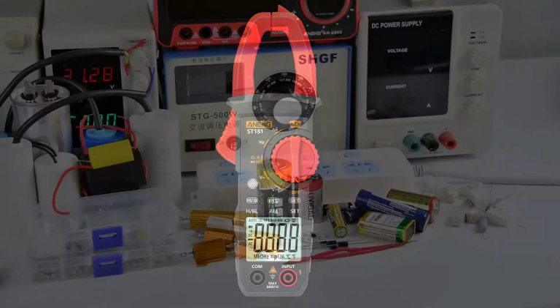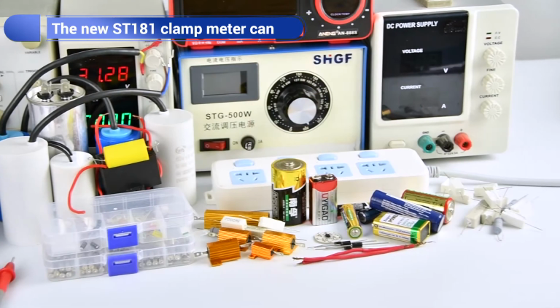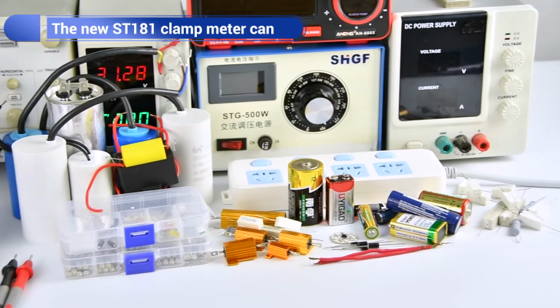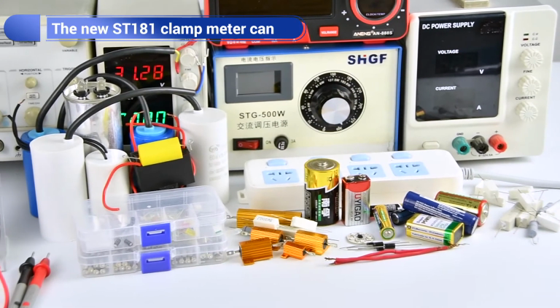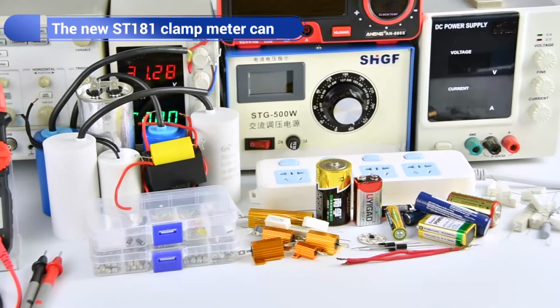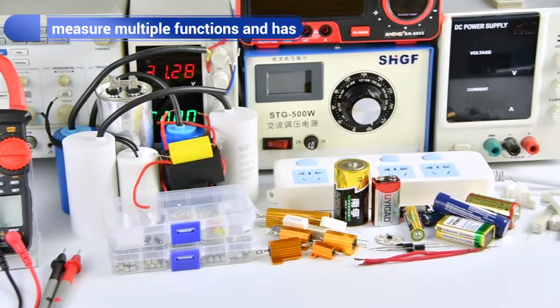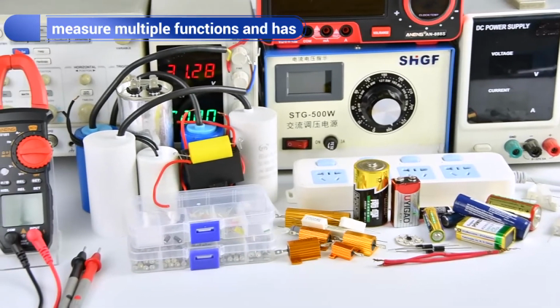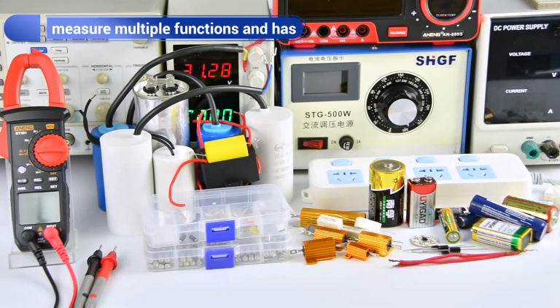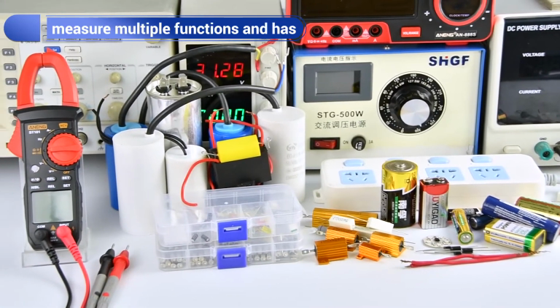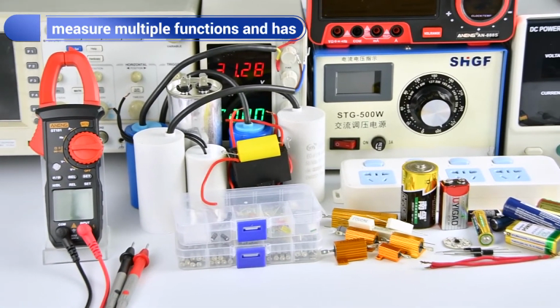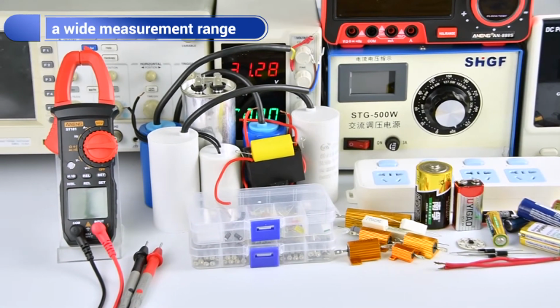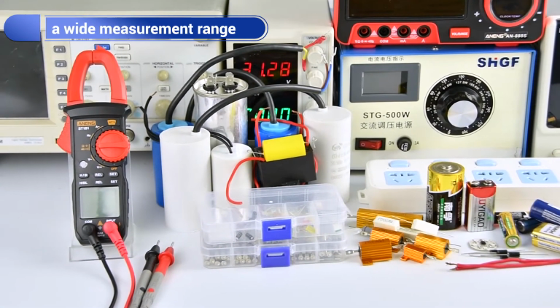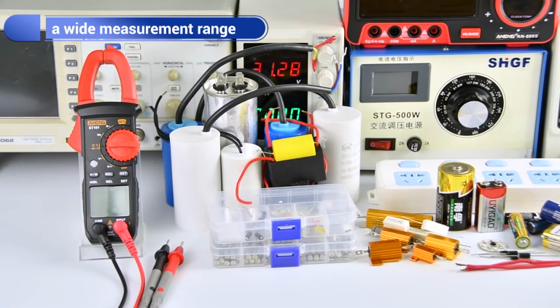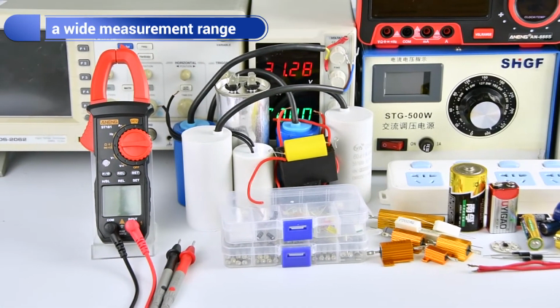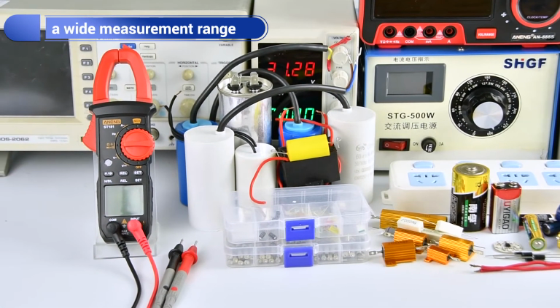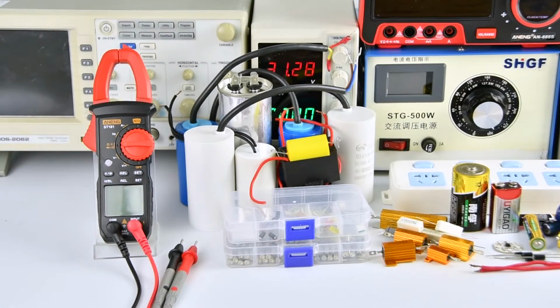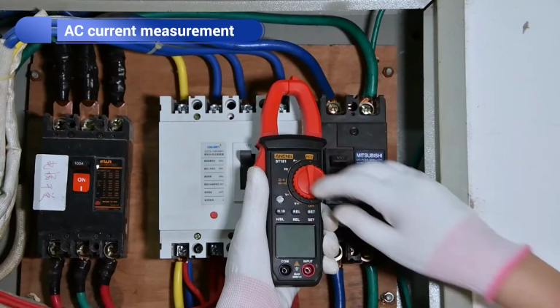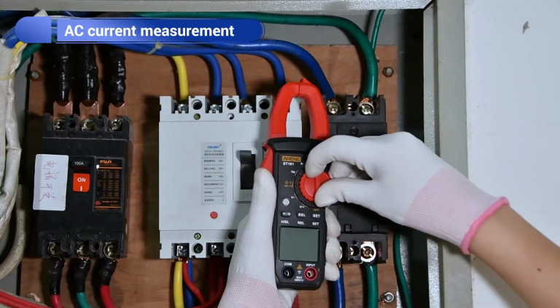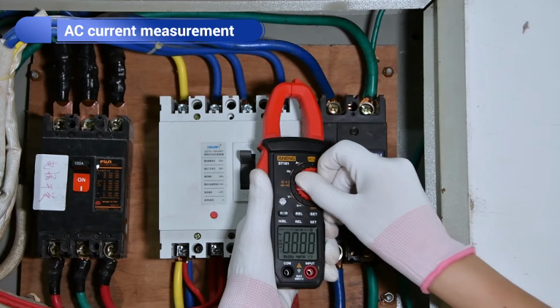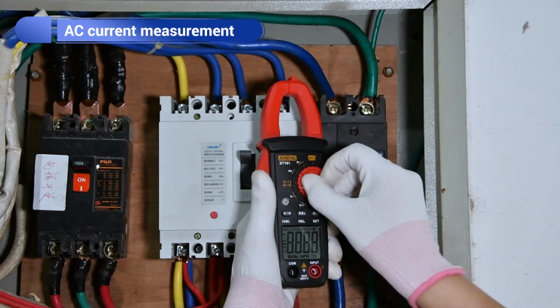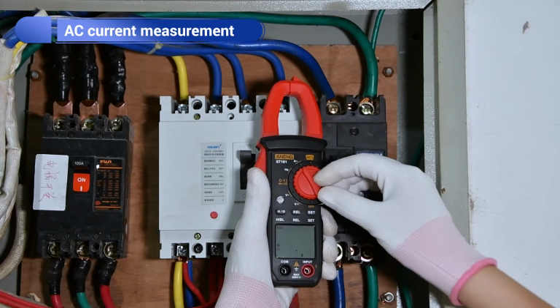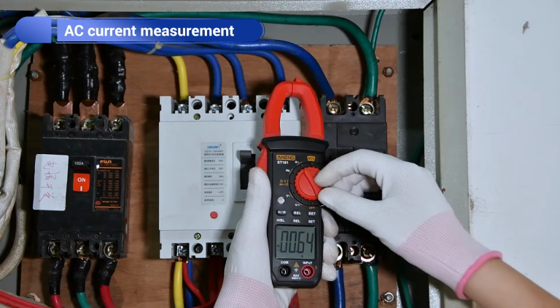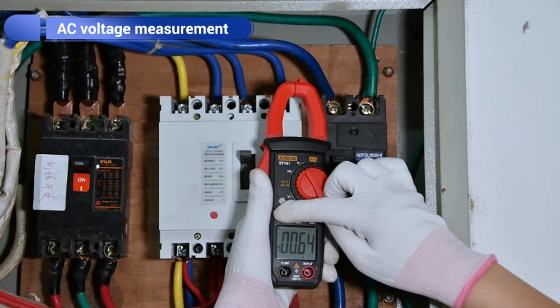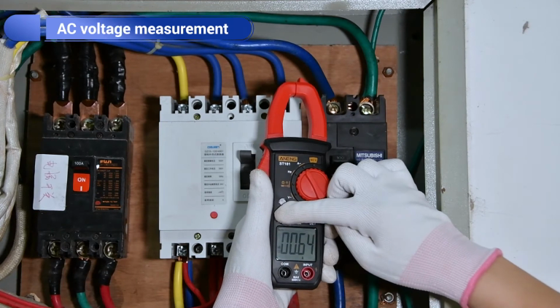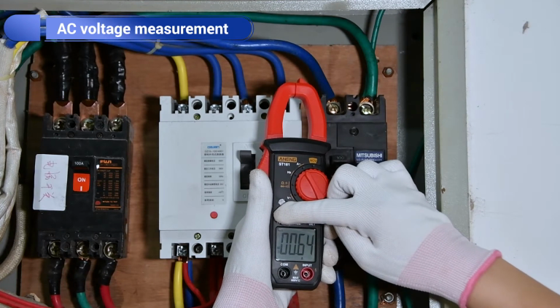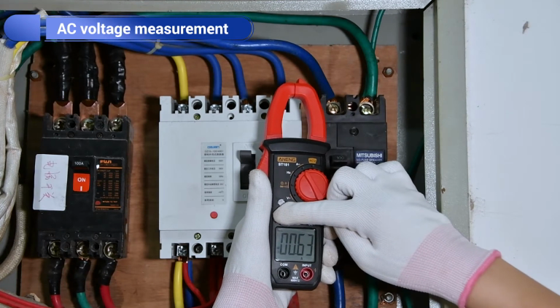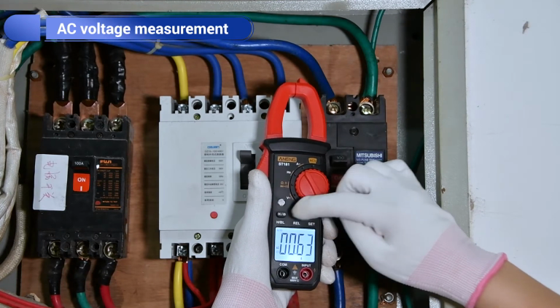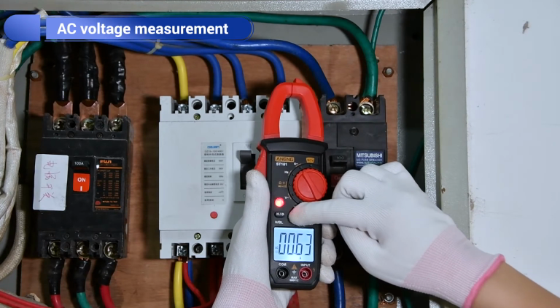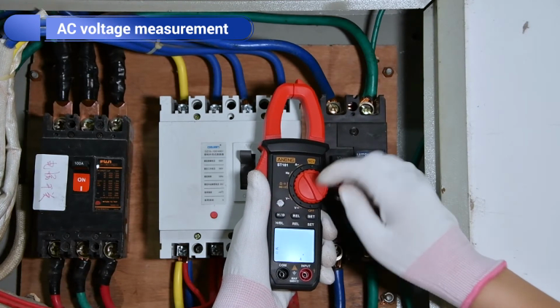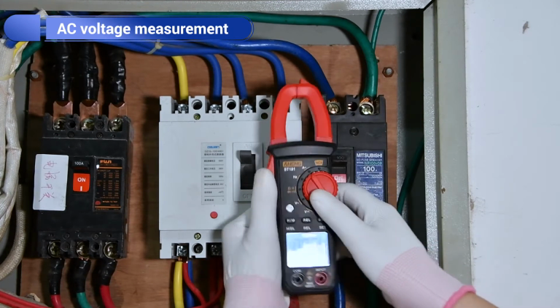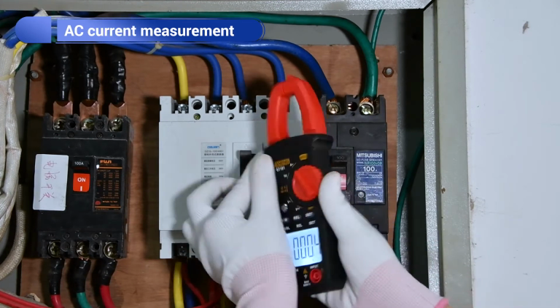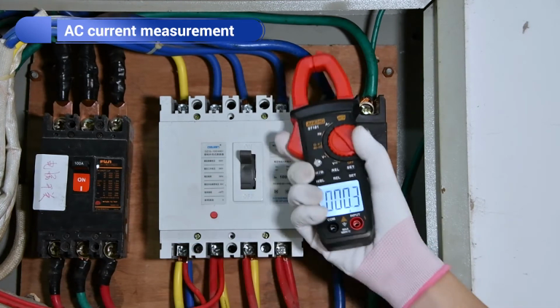The new SG181 glass meter can measure optical functions. If you need current measurement in the case of poor light, you can turn on the backlight.